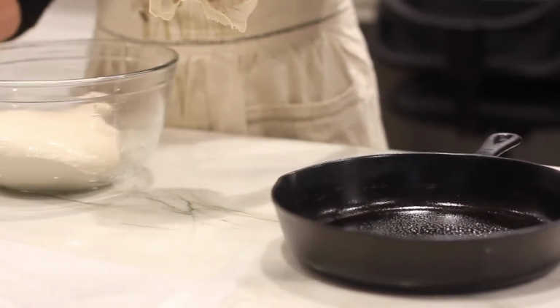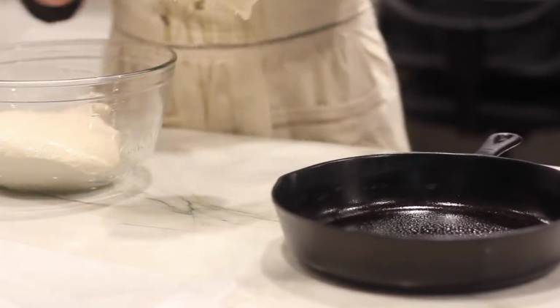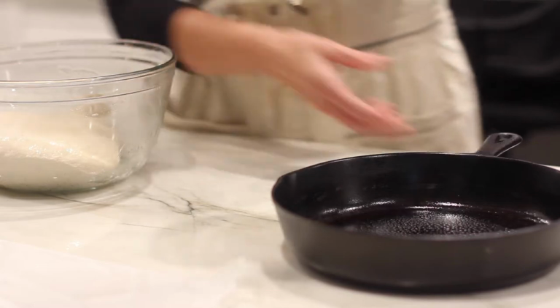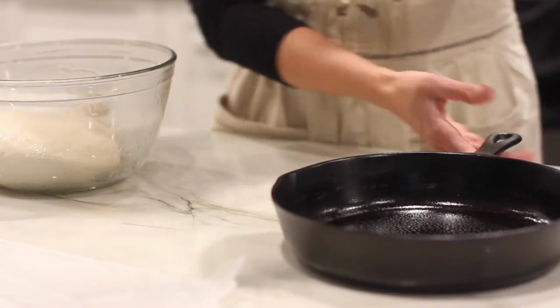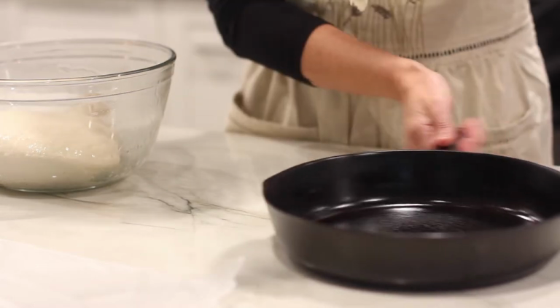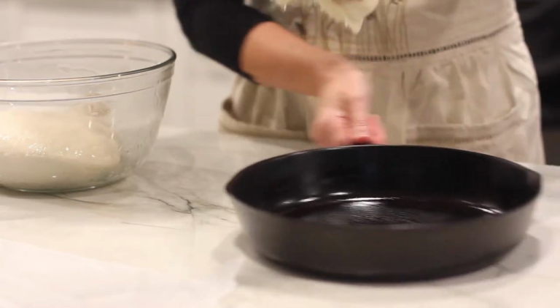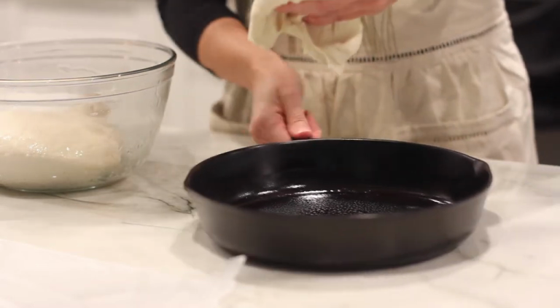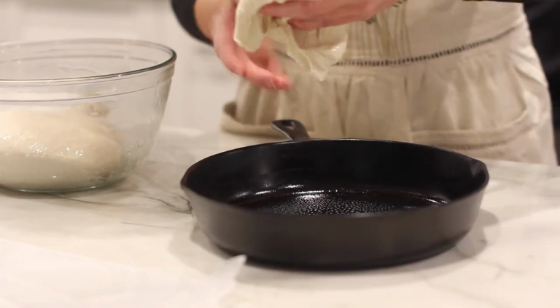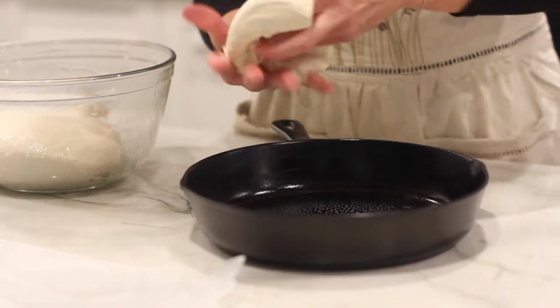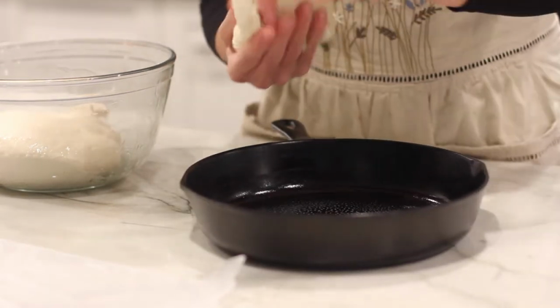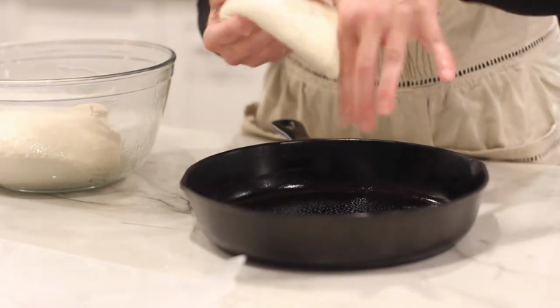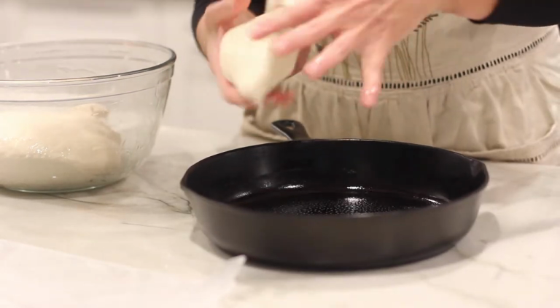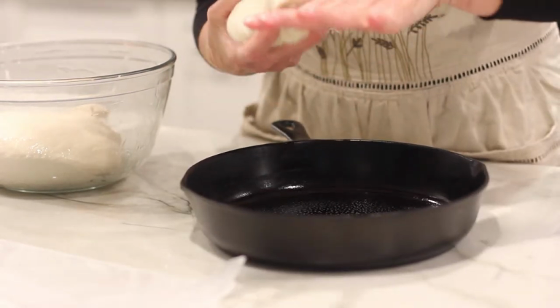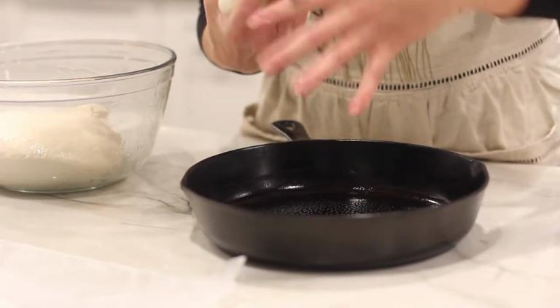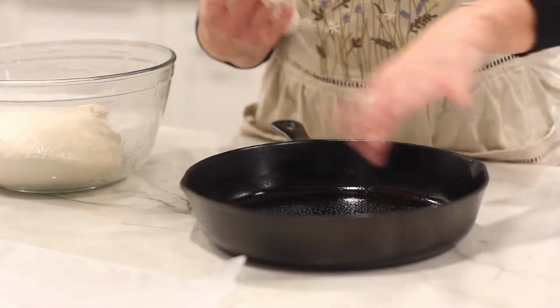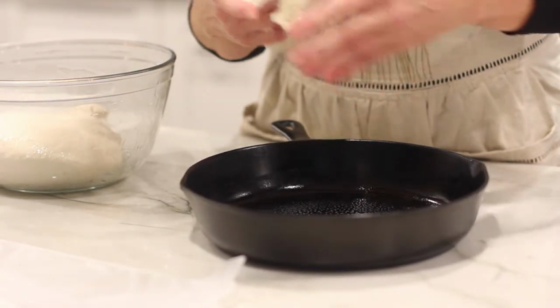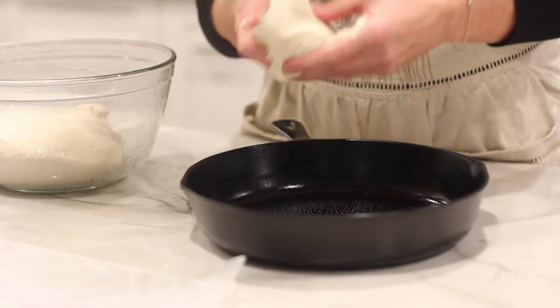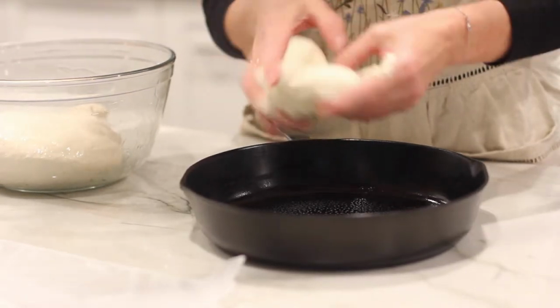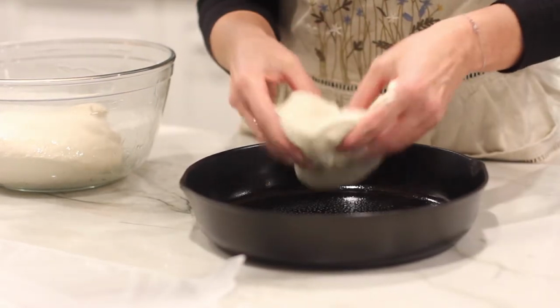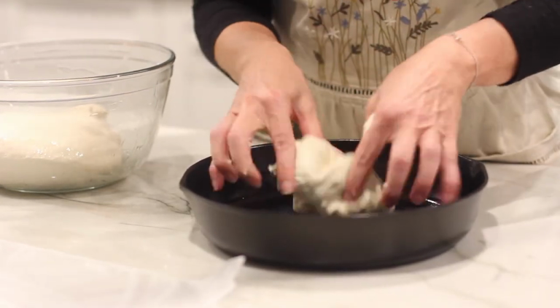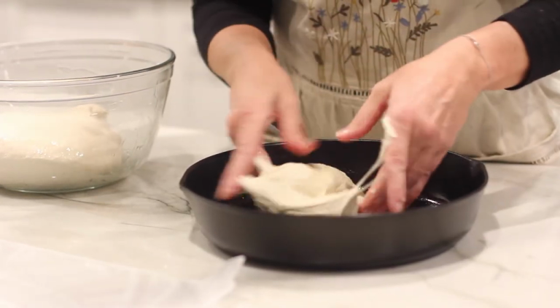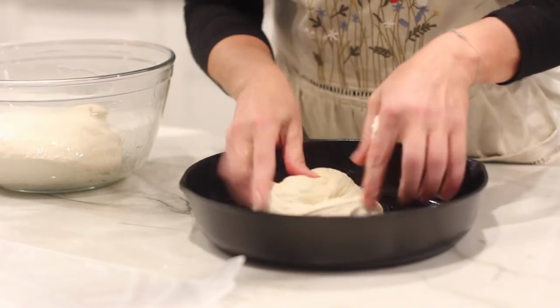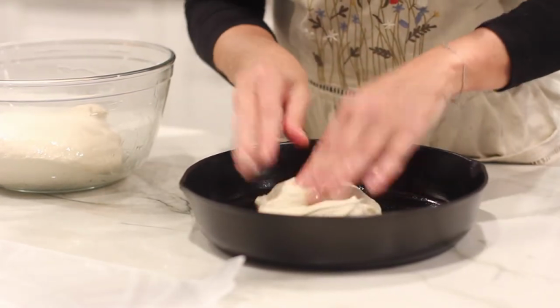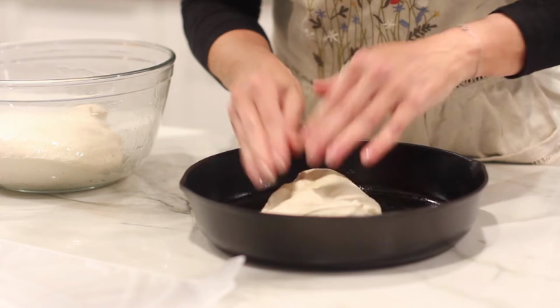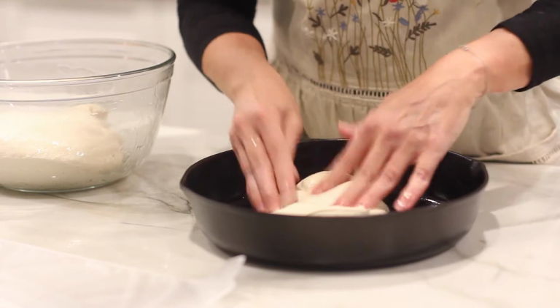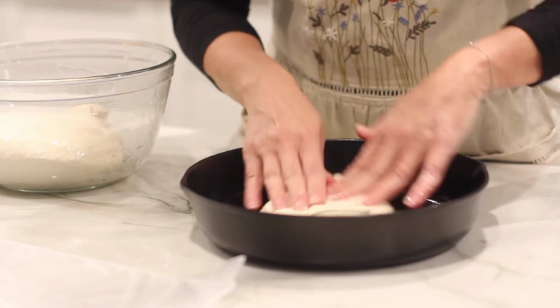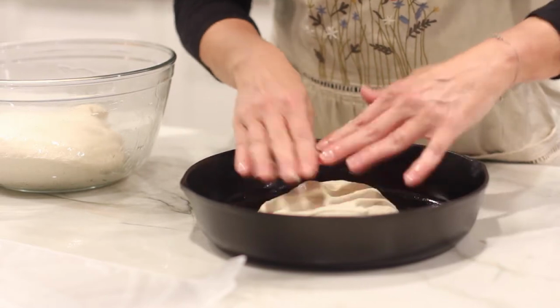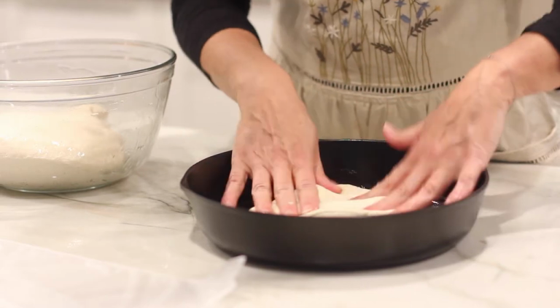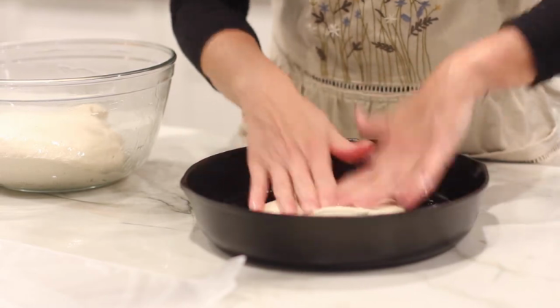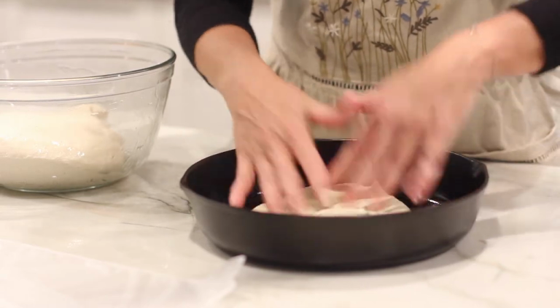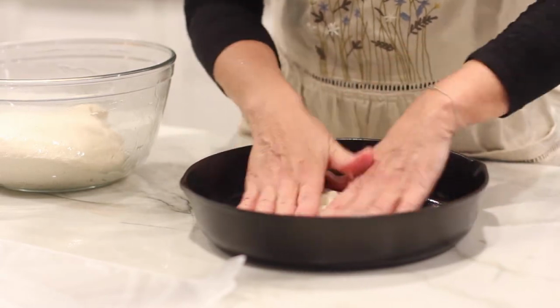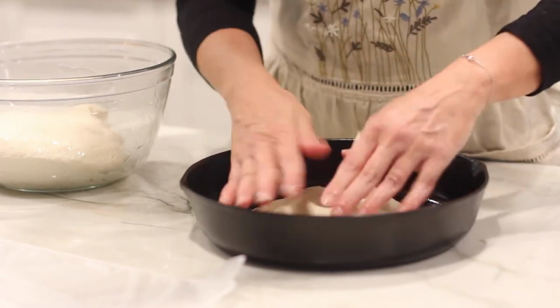Place one section into a cast iron skillet and flatten the dough, smoothing it and pushing it to the sides of the pan.